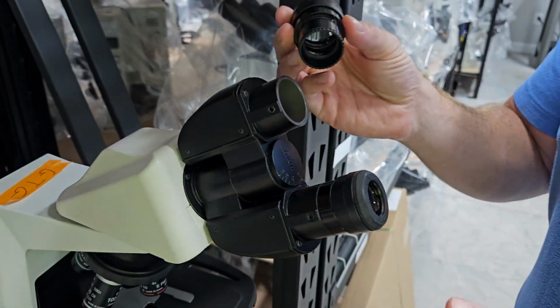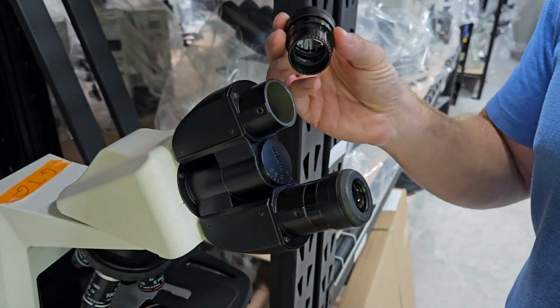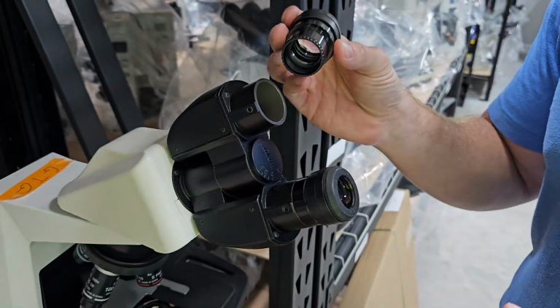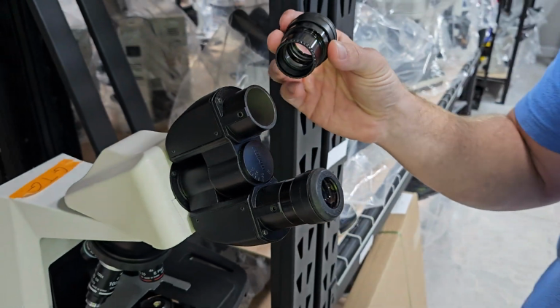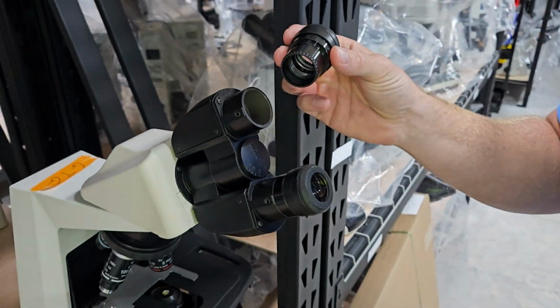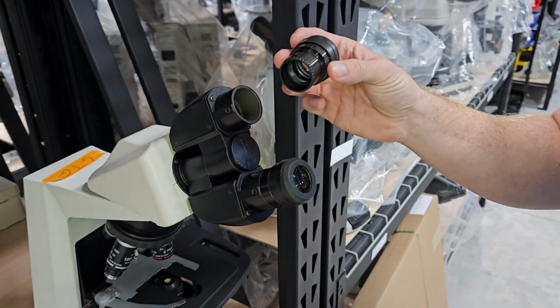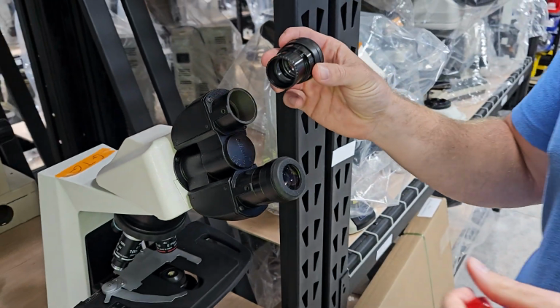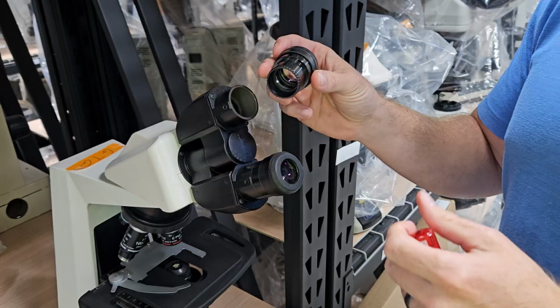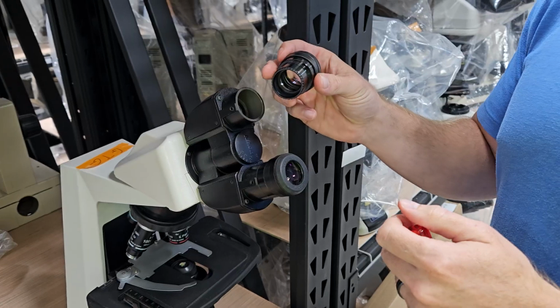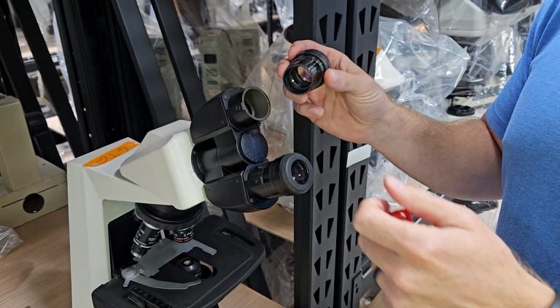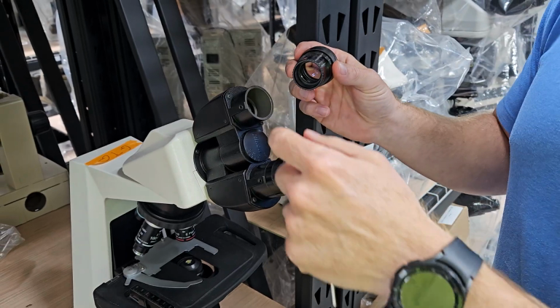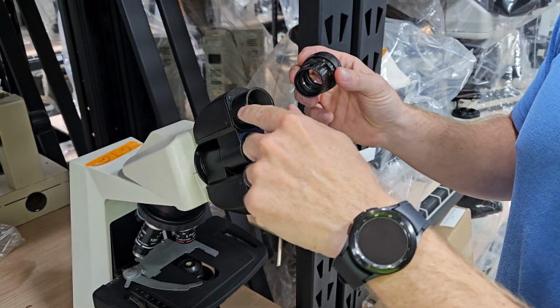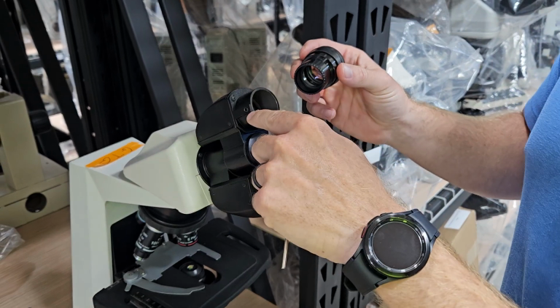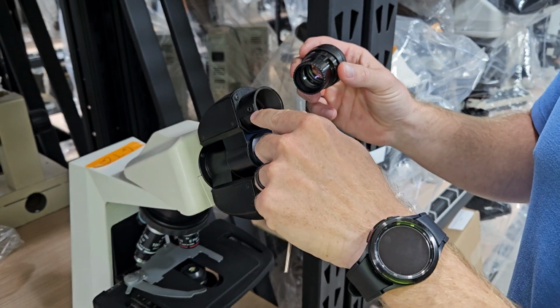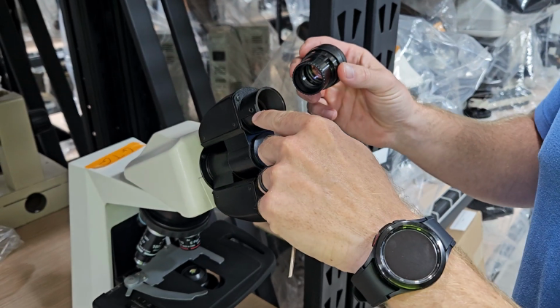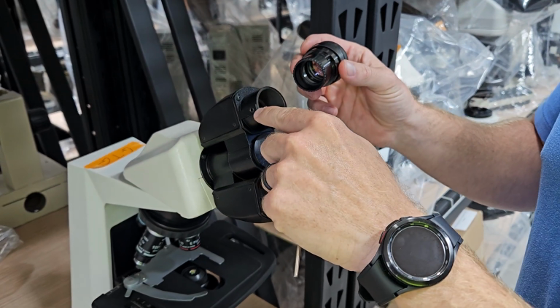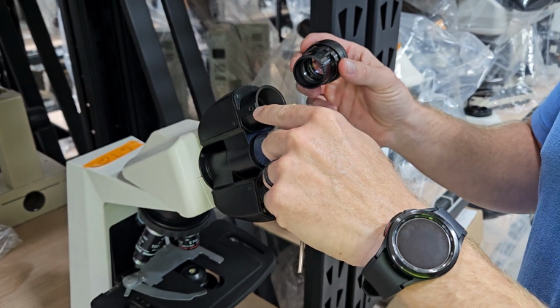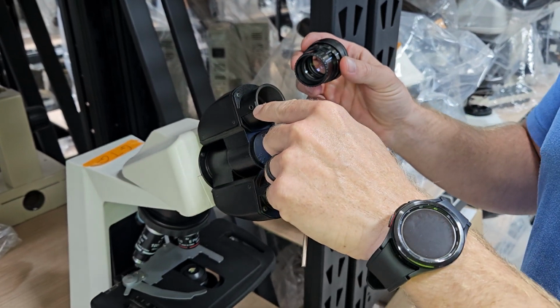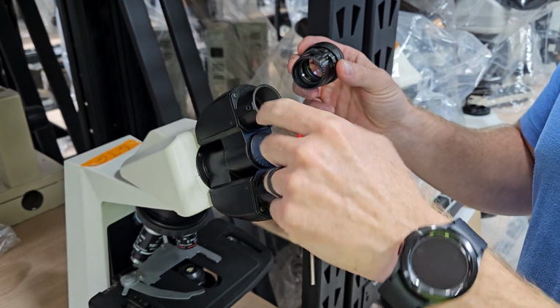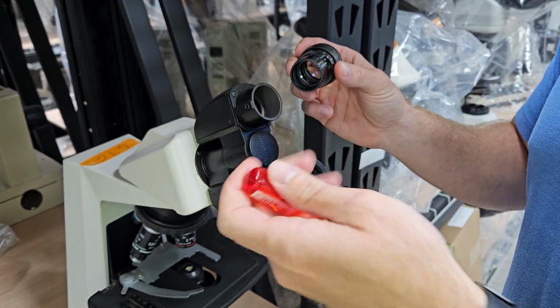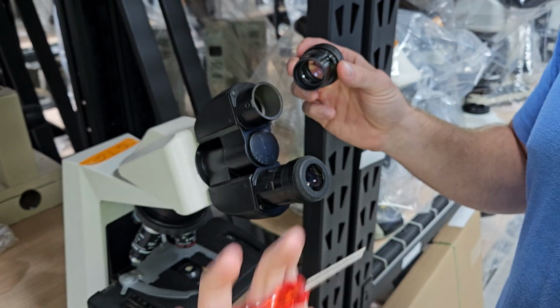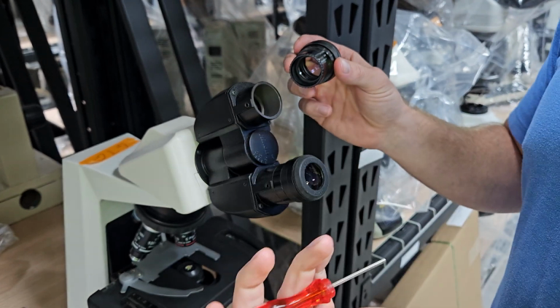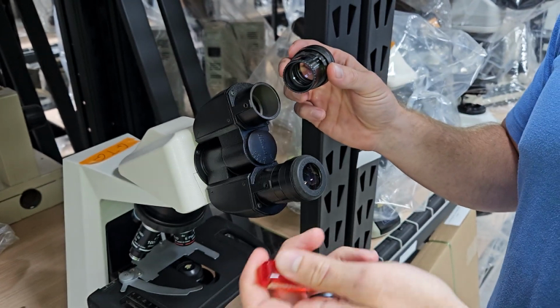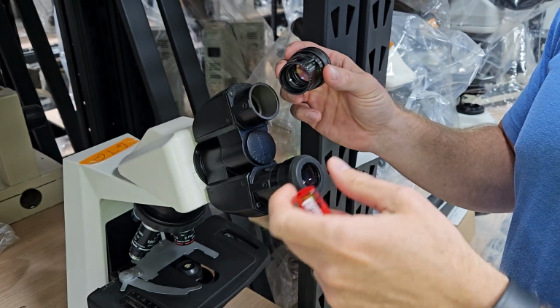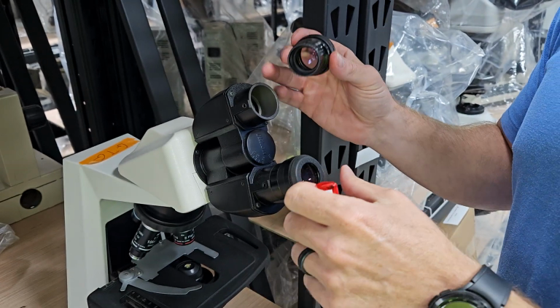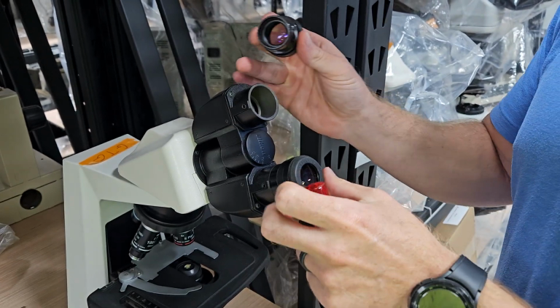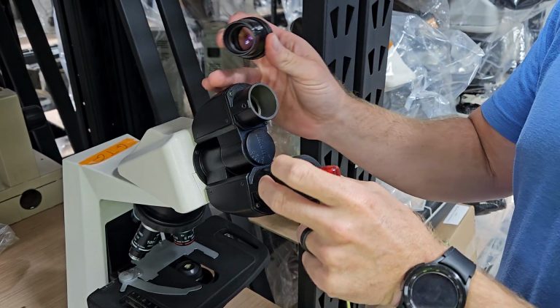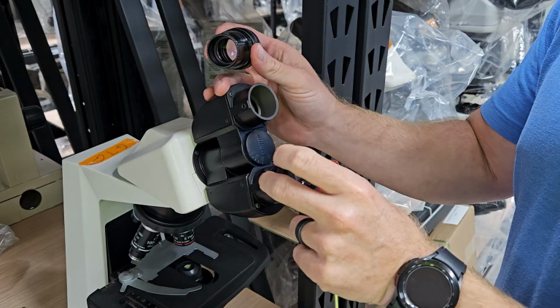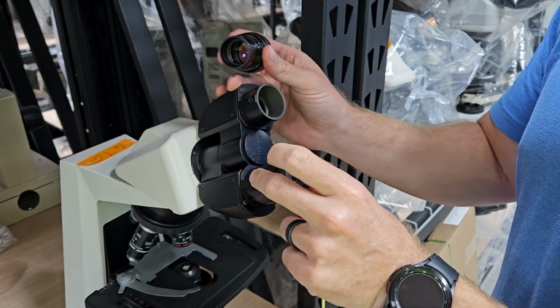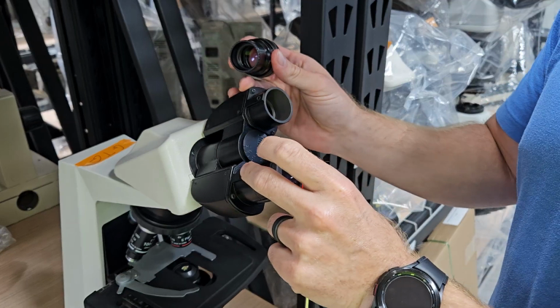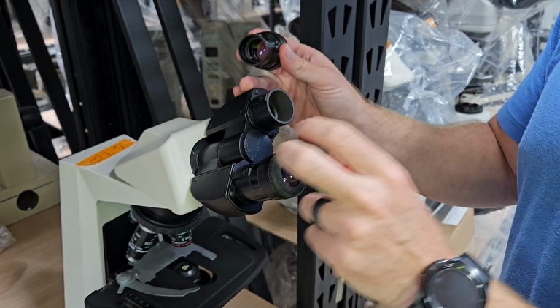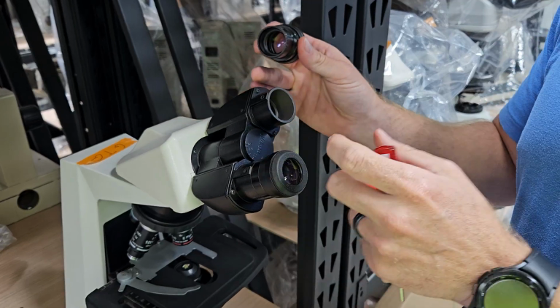This is going to be very similar on a lot of scopes. Sometimes this will be a small flathead screwdriver or a different size Allen wrench, so it'll work on pretty much any model.